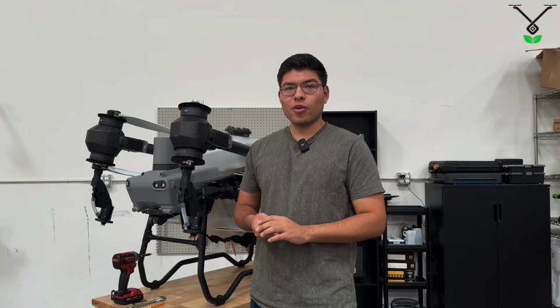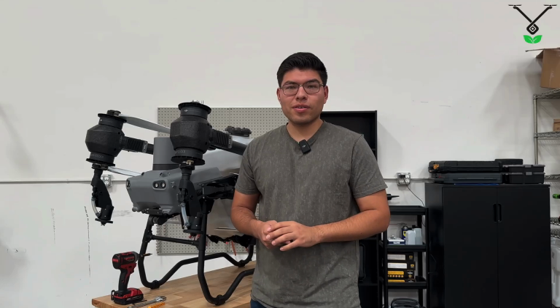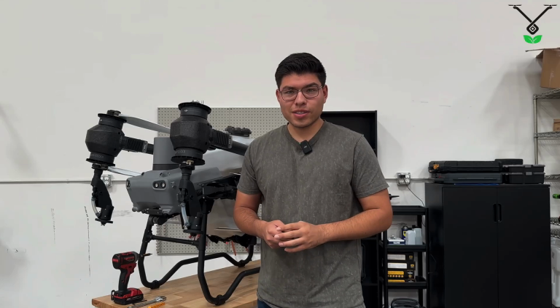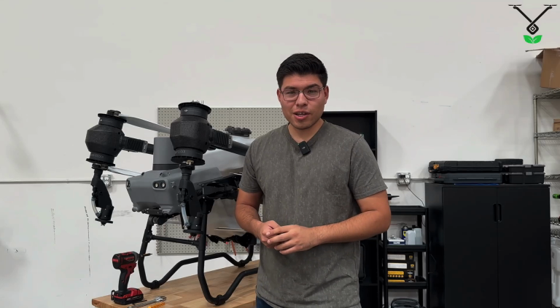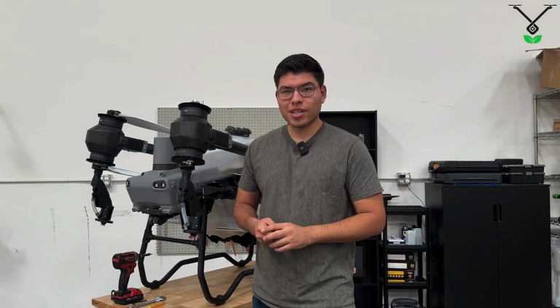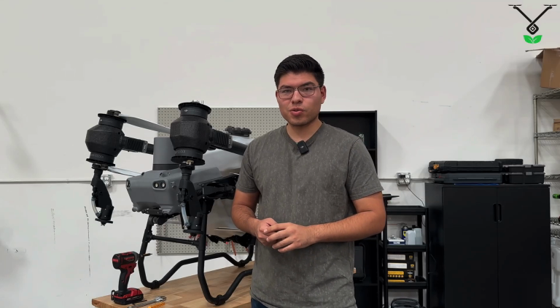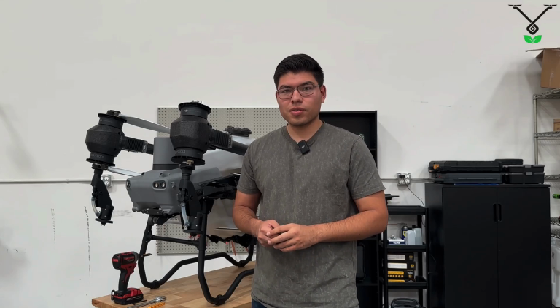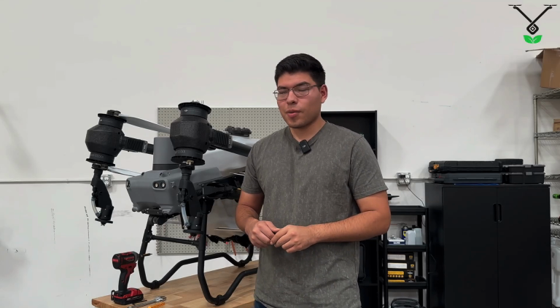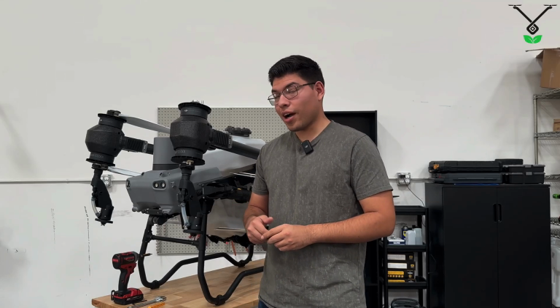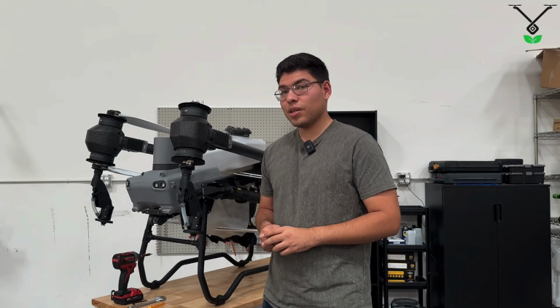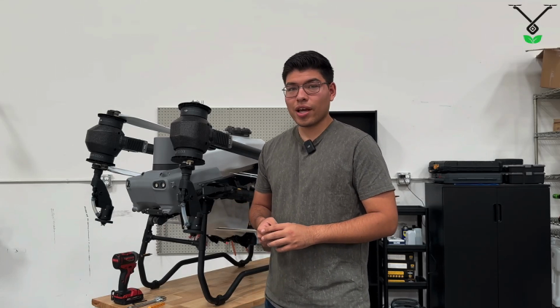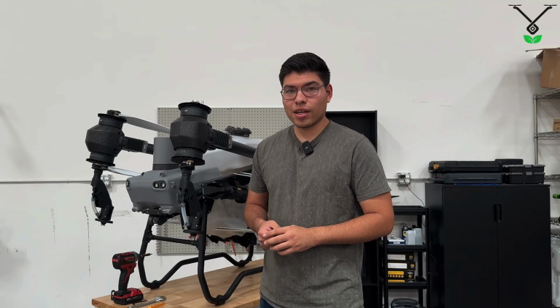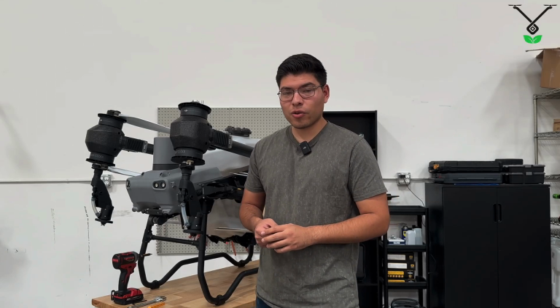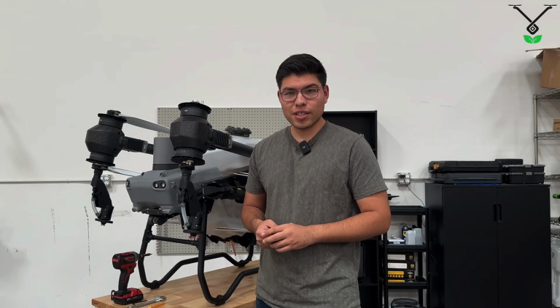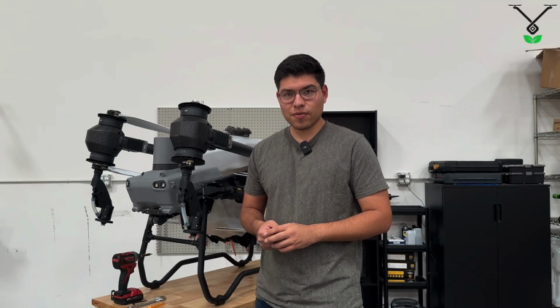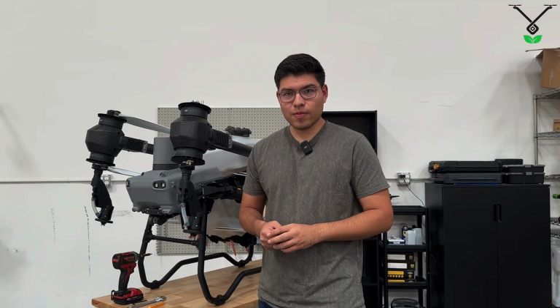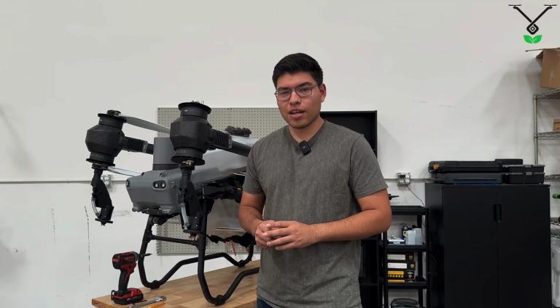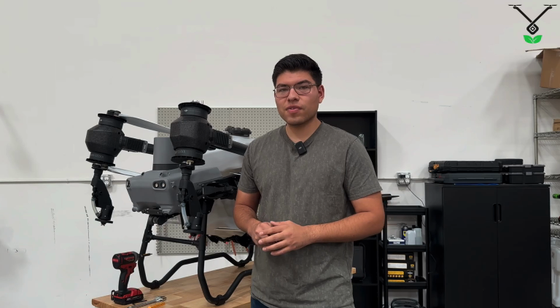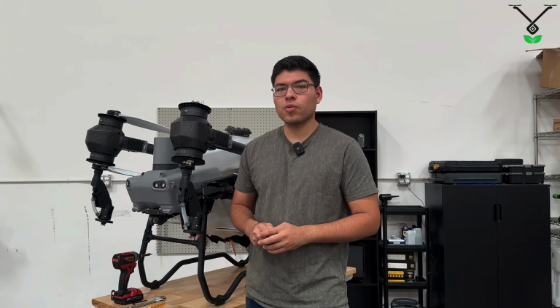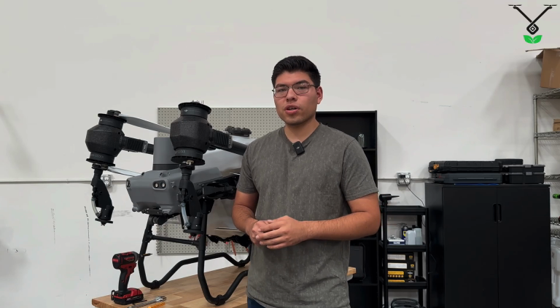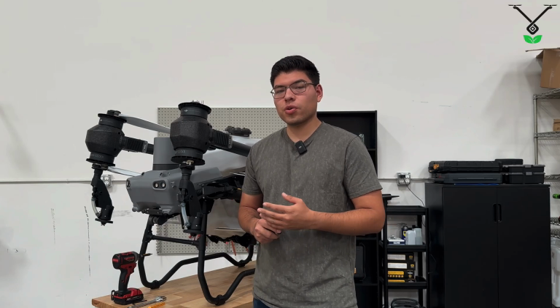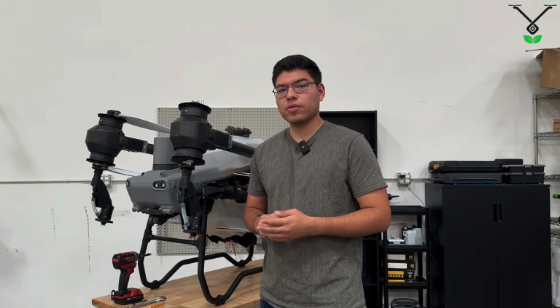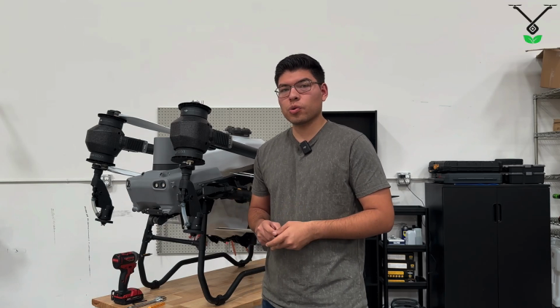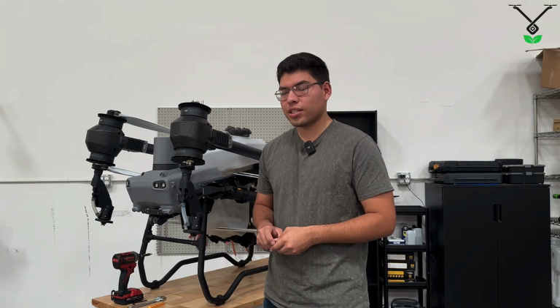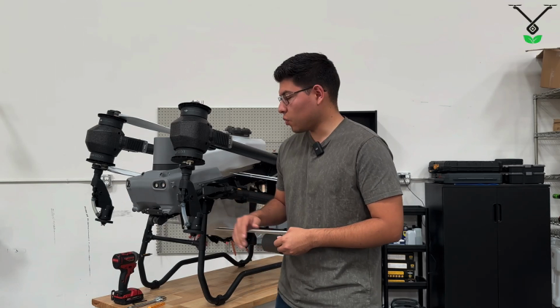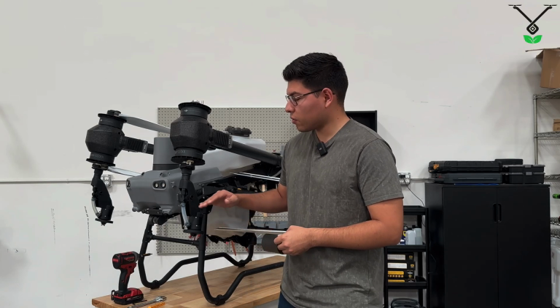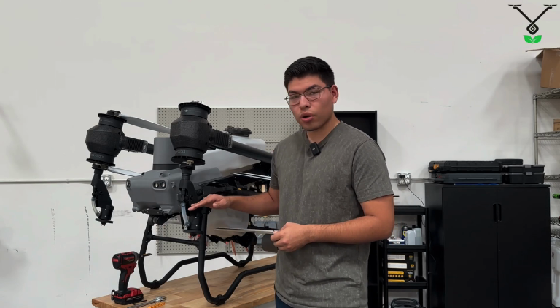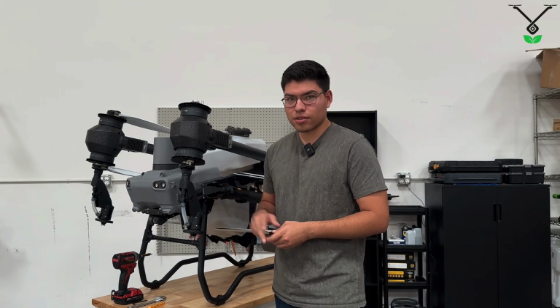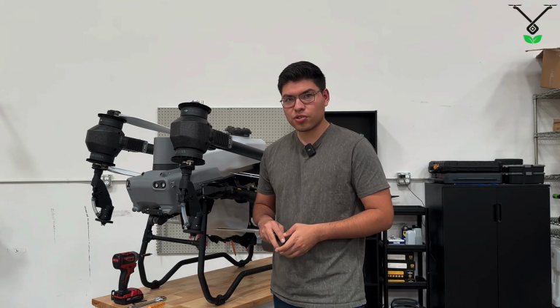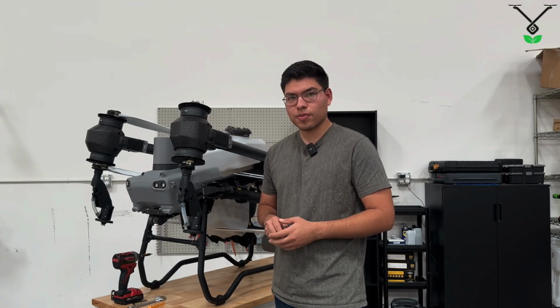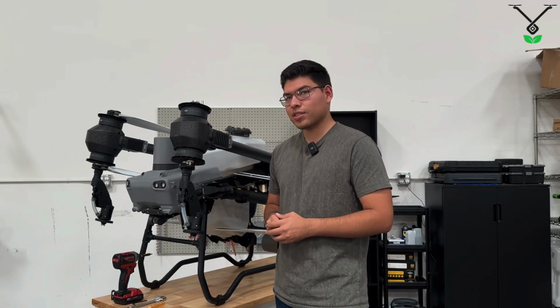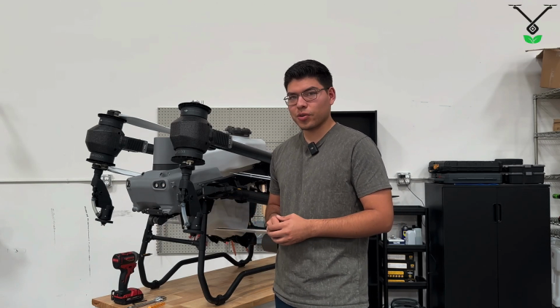Hello everyone. This is Misao from Talos Drowns. Behind me we have an Agris T50, and in this video we're going to show you how to replace the rear spray lance on this drone. Let's get to it.